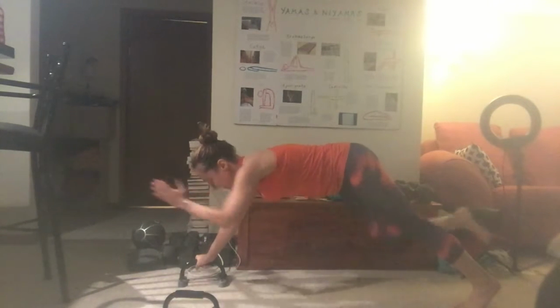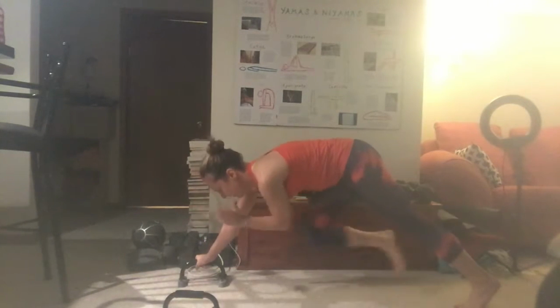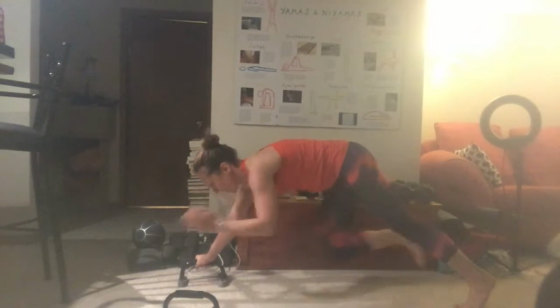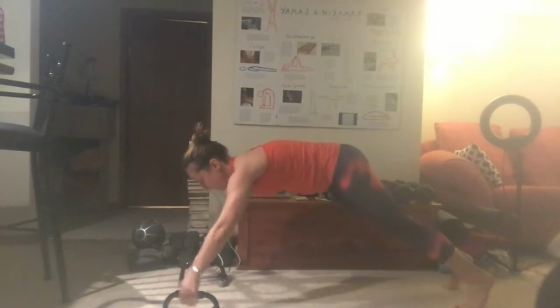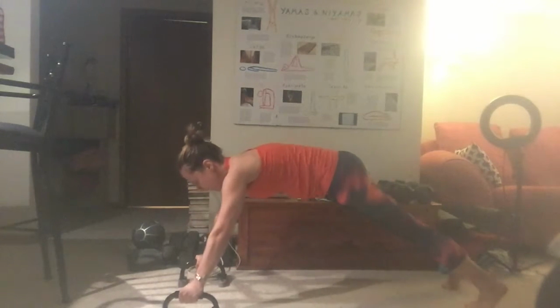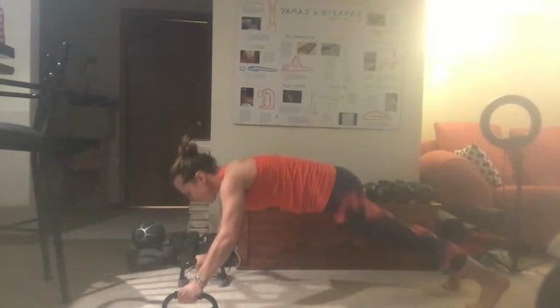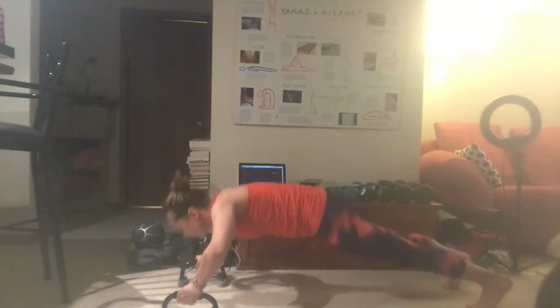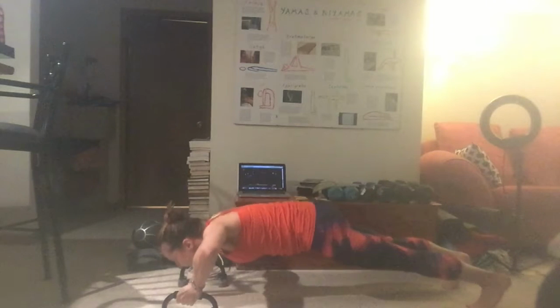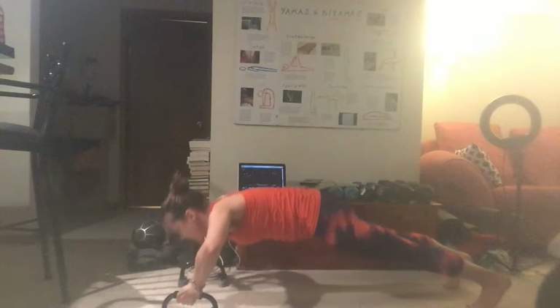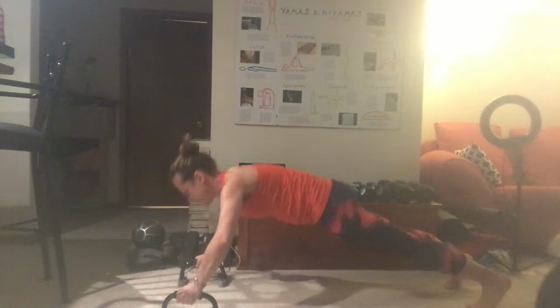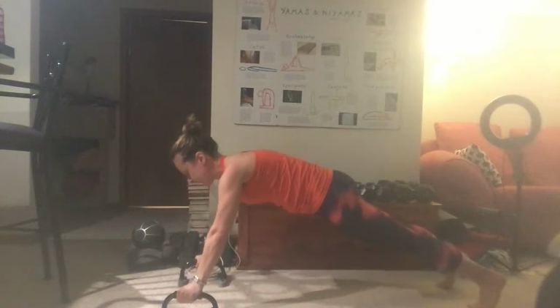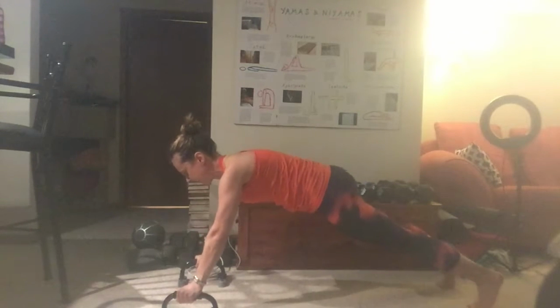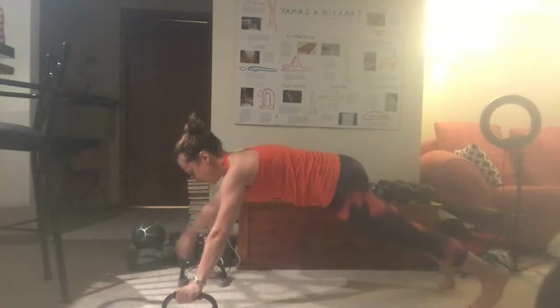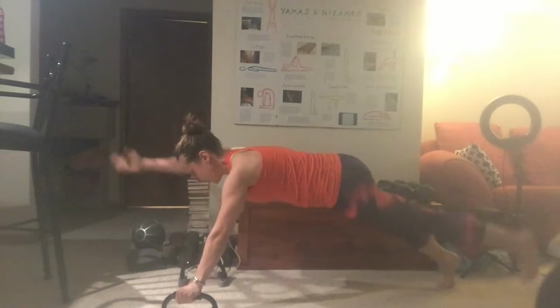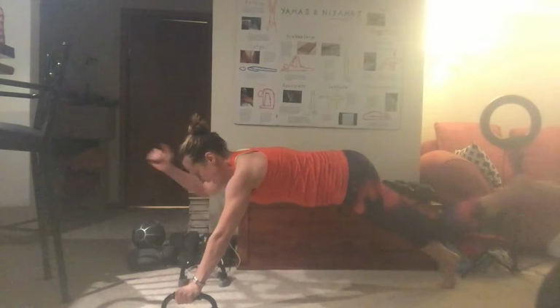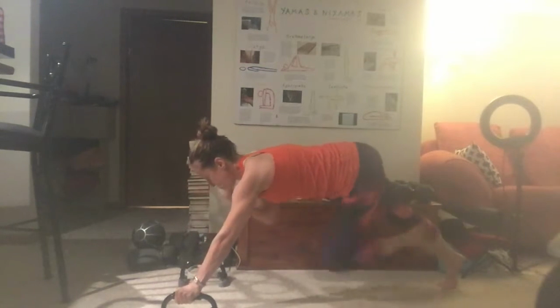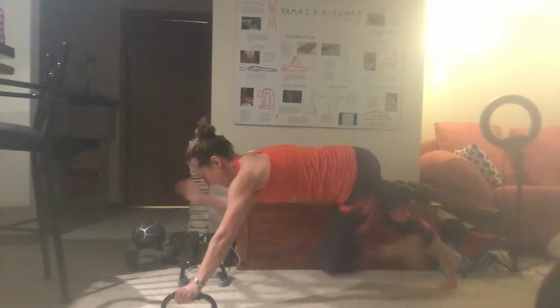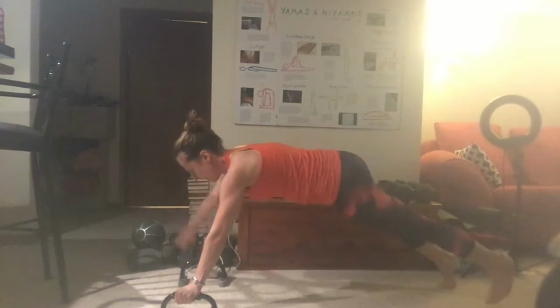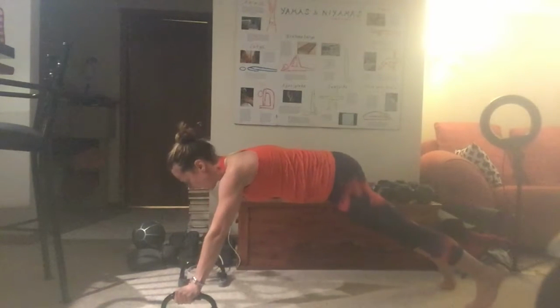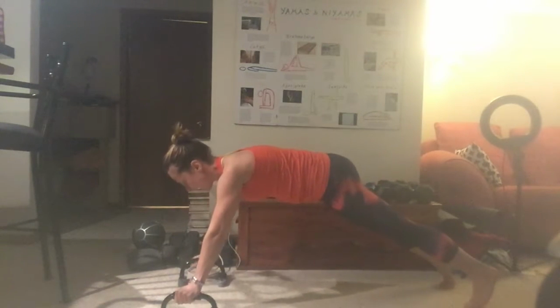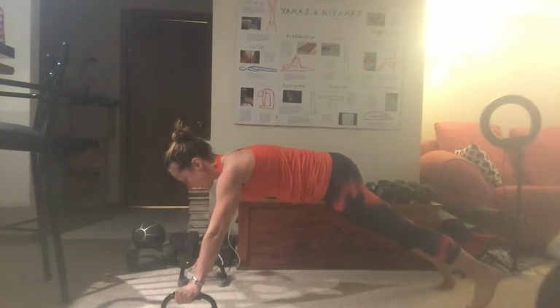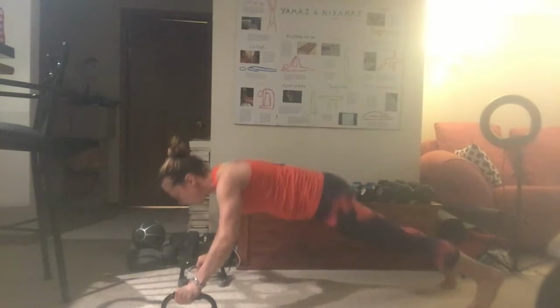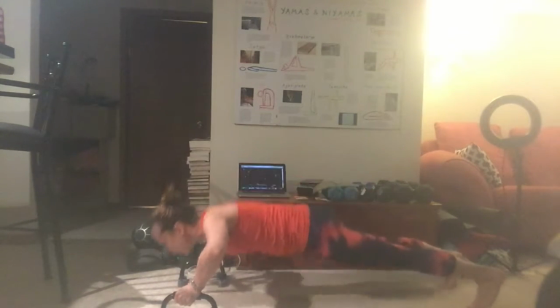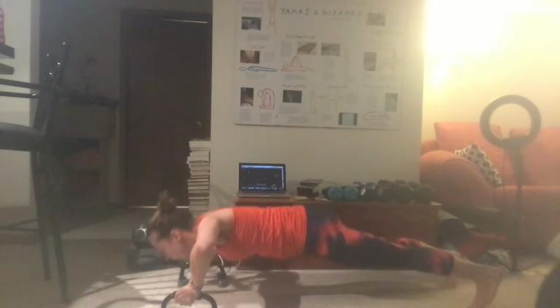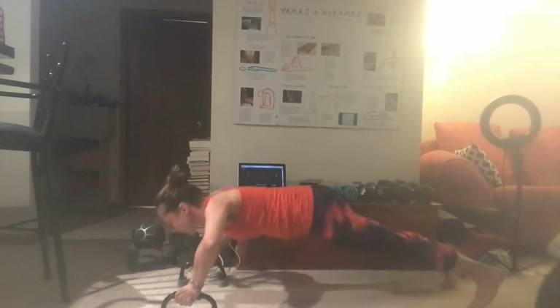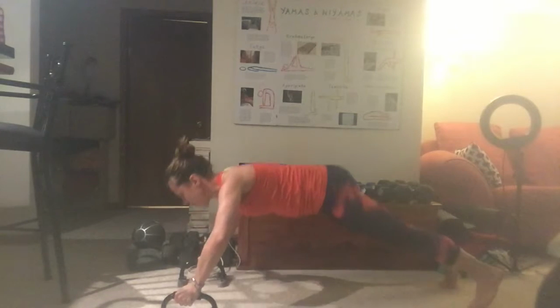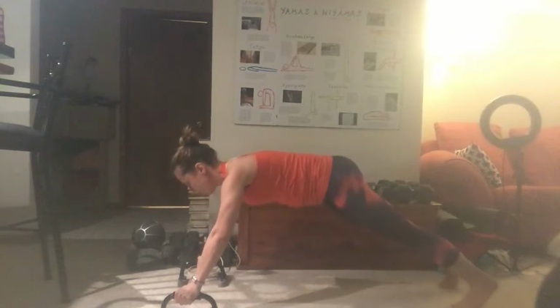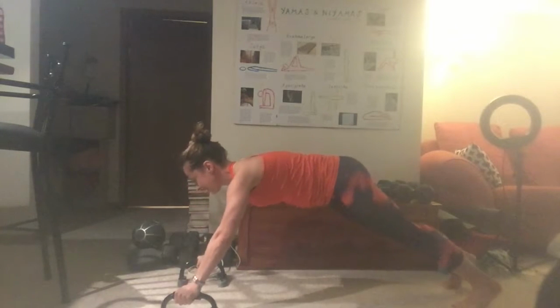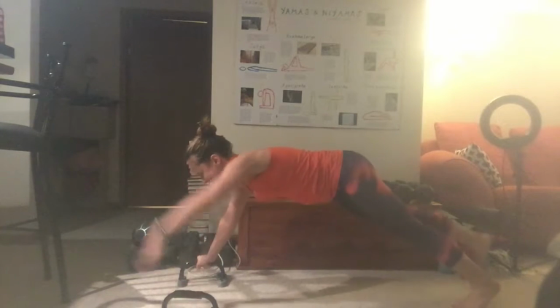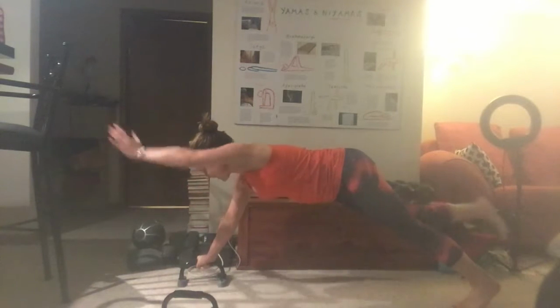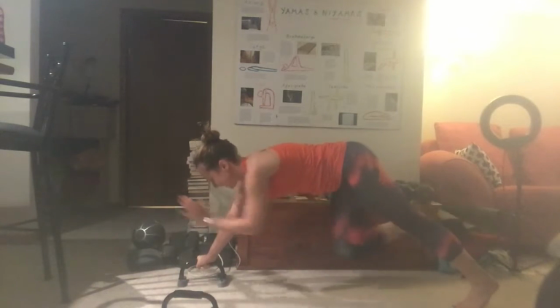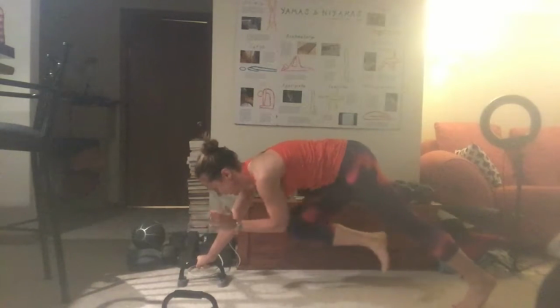As you can see, I'm having a hard time keeping my hips down, but that's really important. When you do the push-up, your body should really be a straight line instead of an upside-down V.